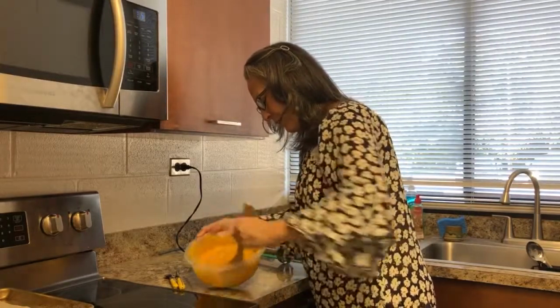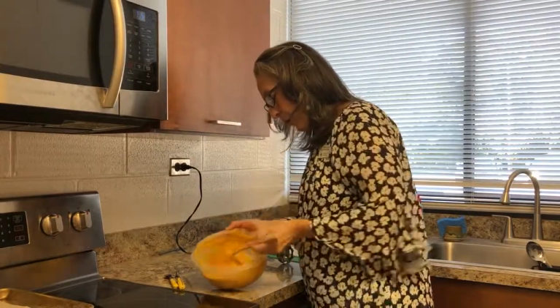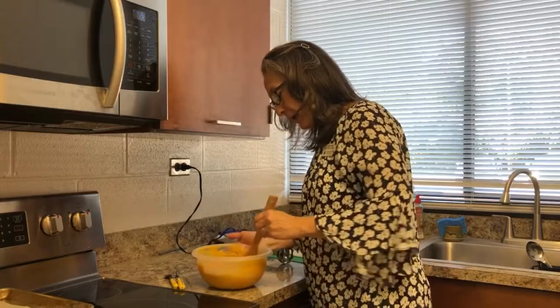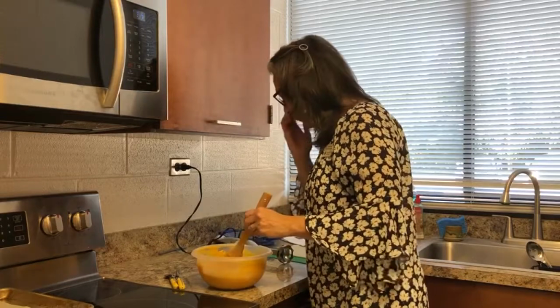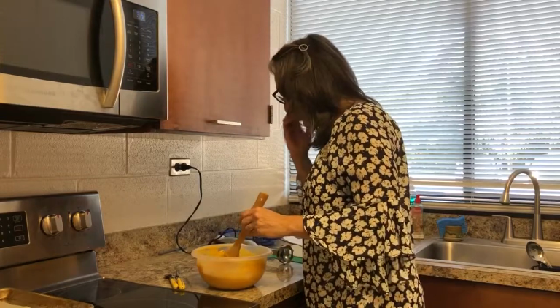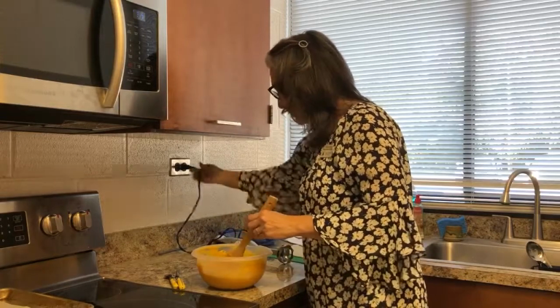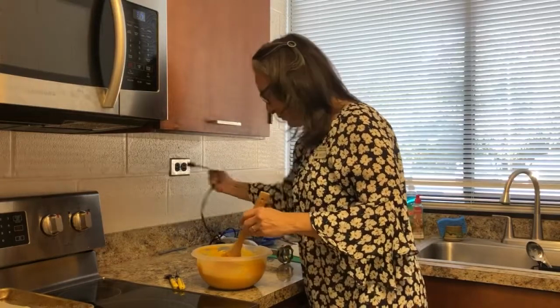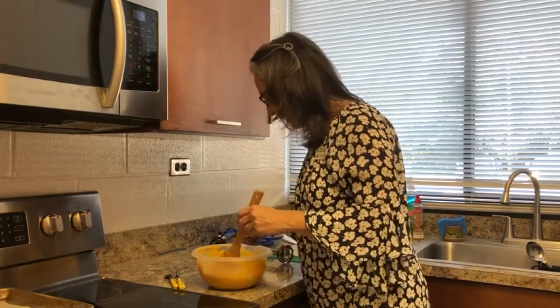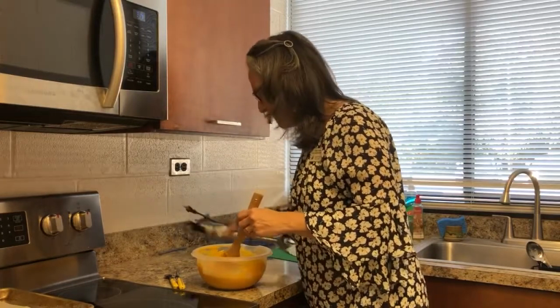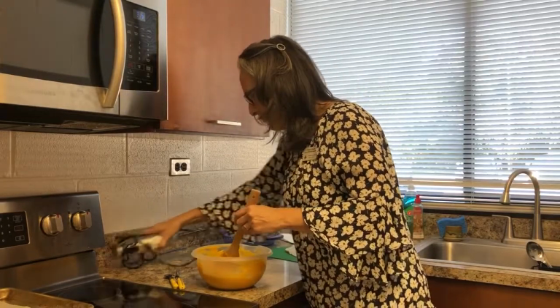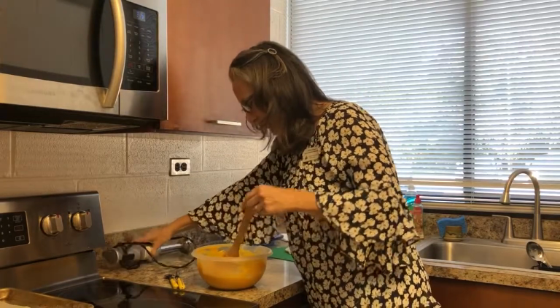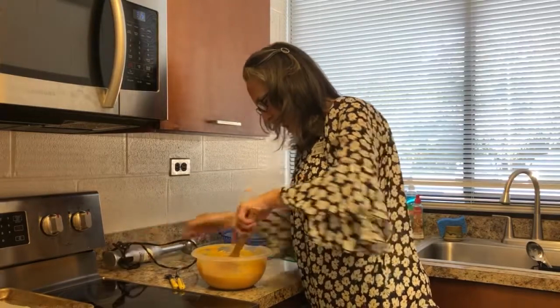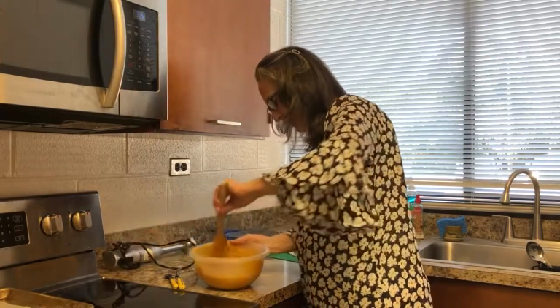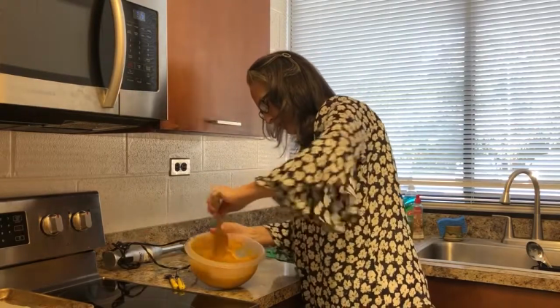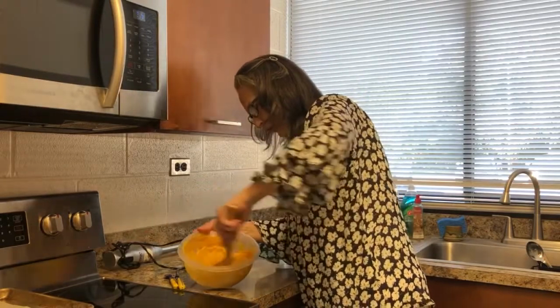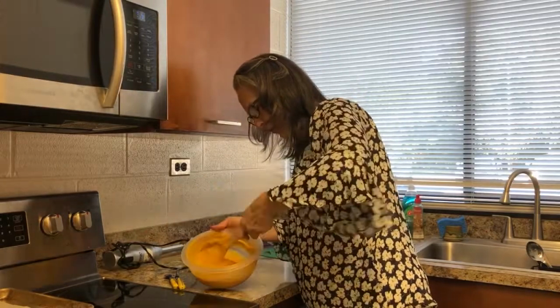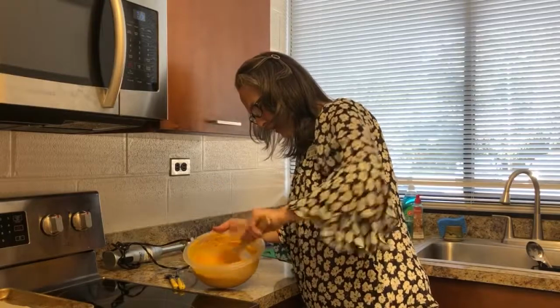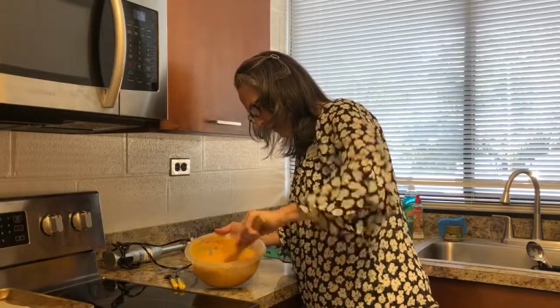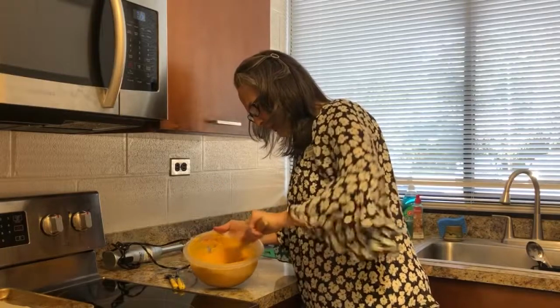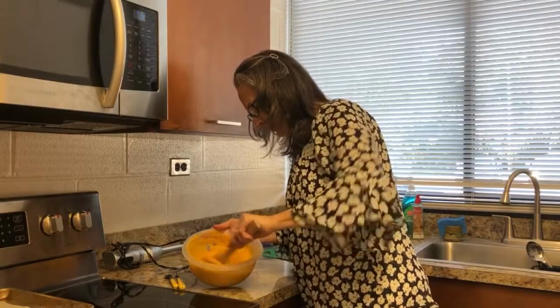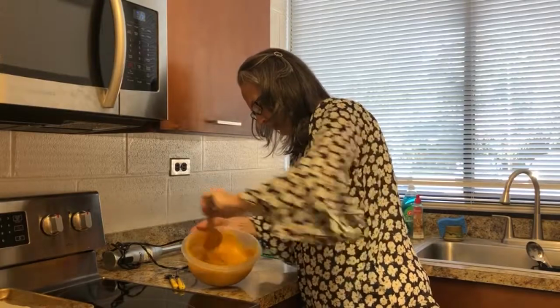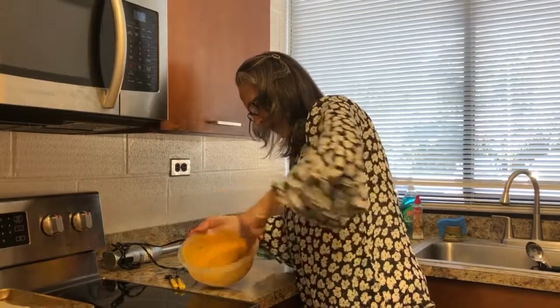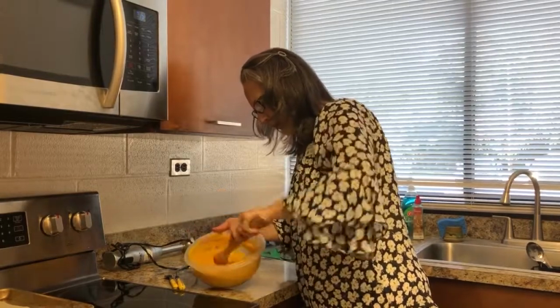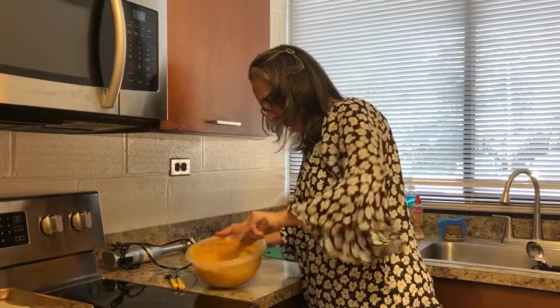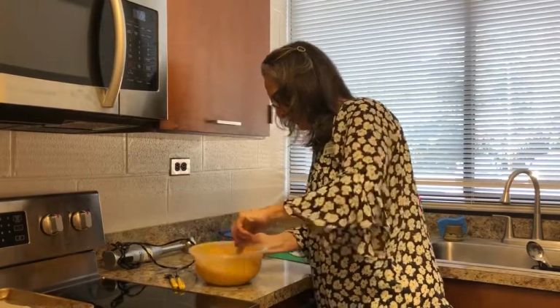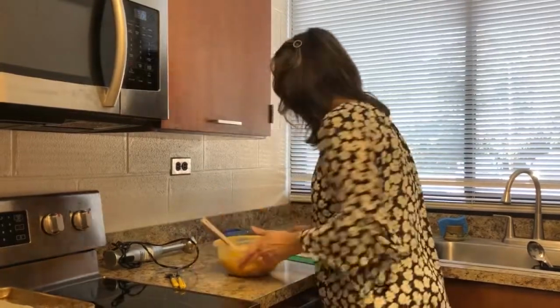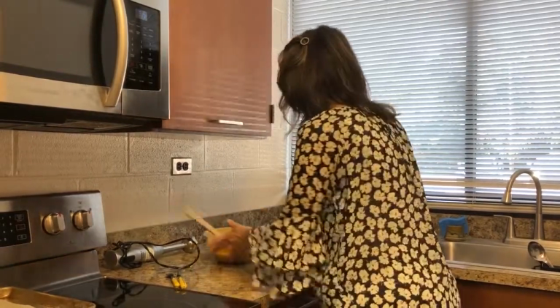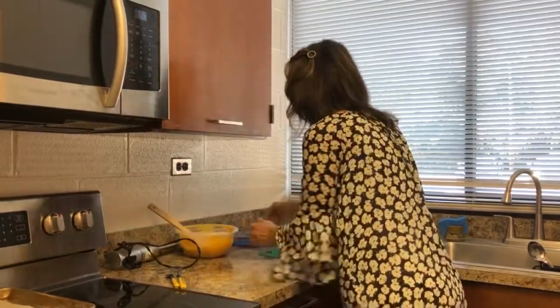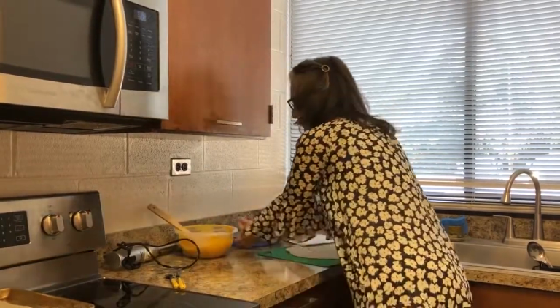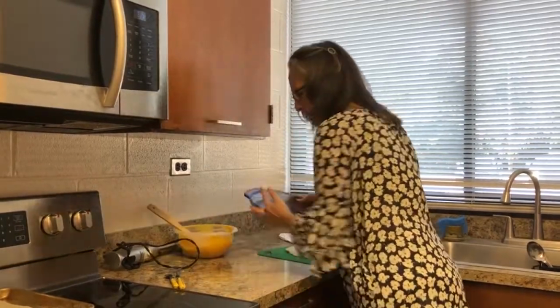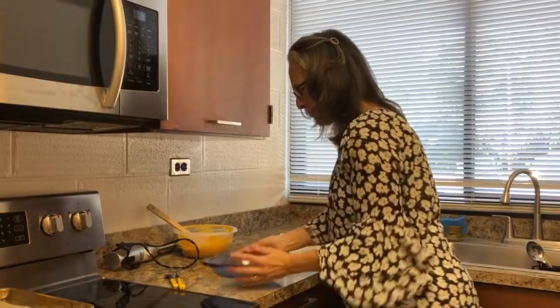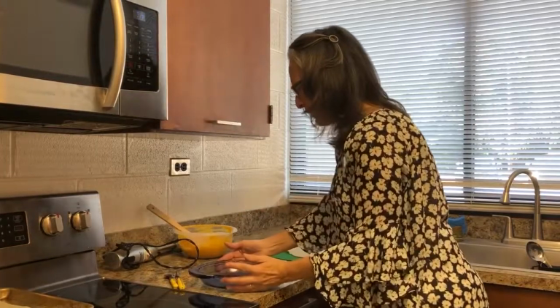I'm not going to use the immersion blender, which is great. I did not realize that it would come together so well without using a mixer.